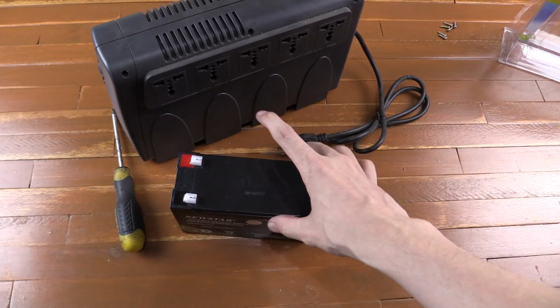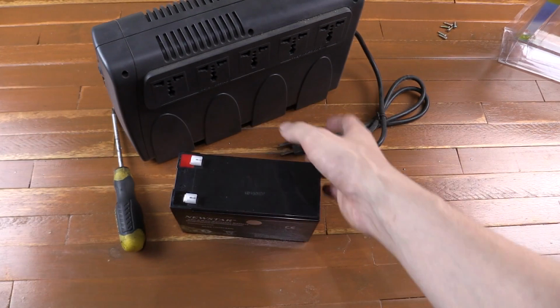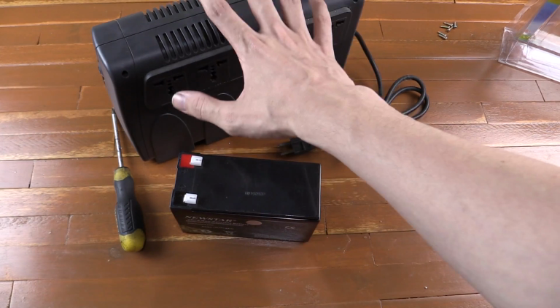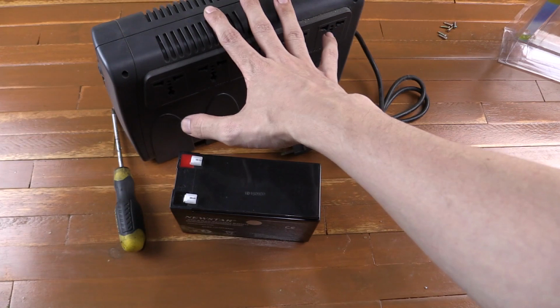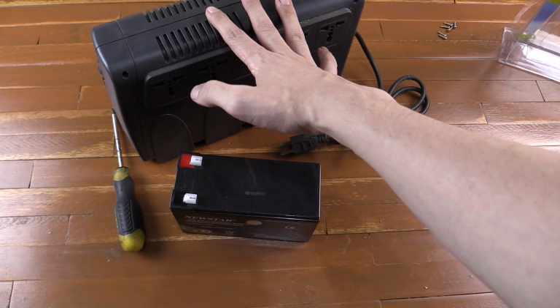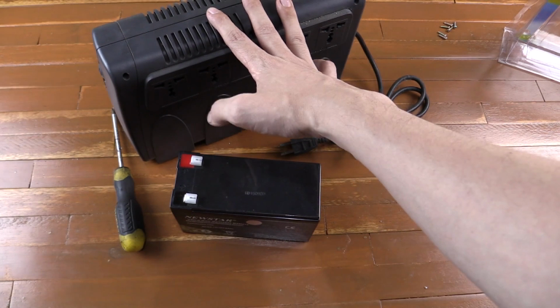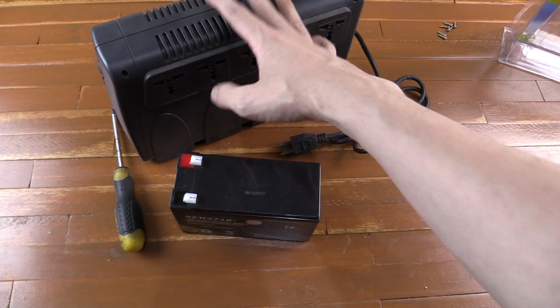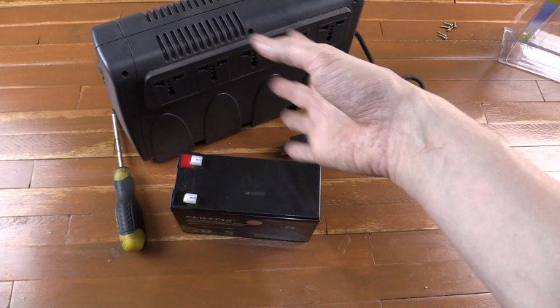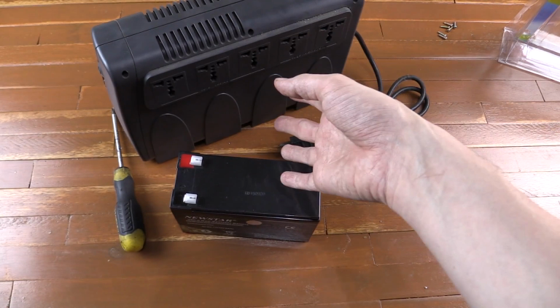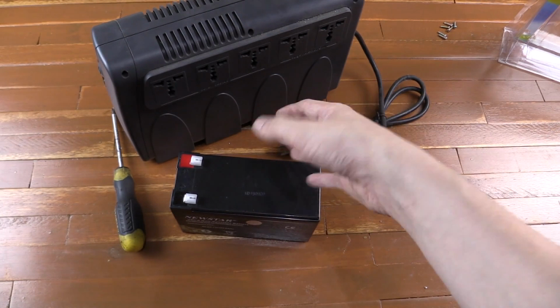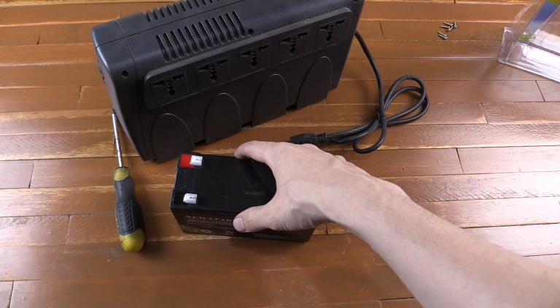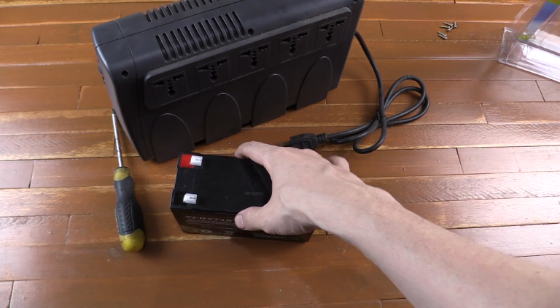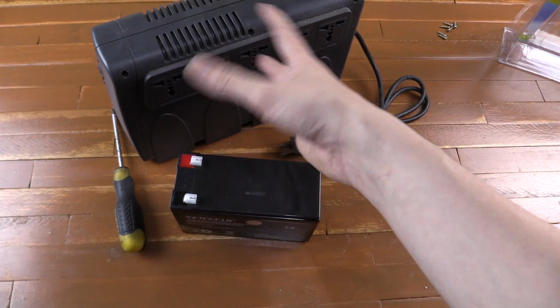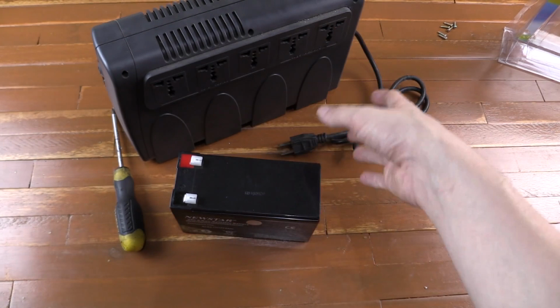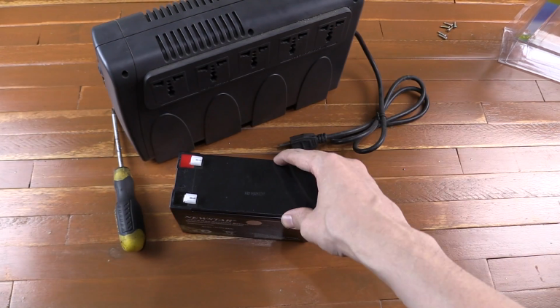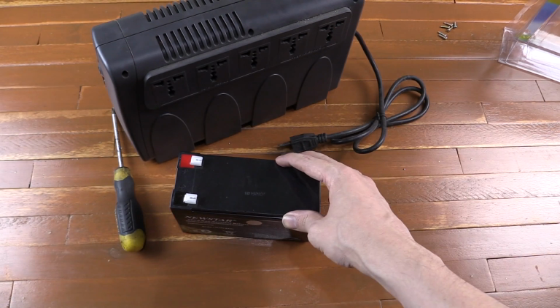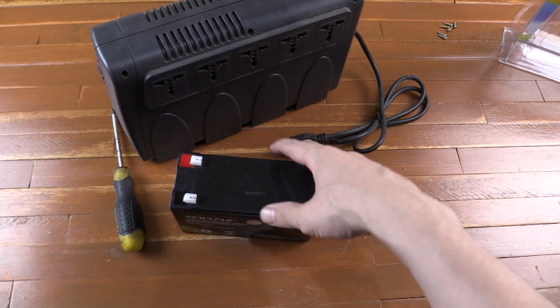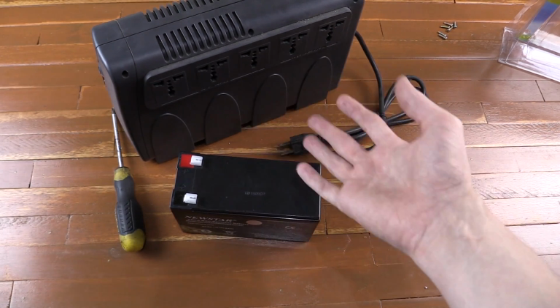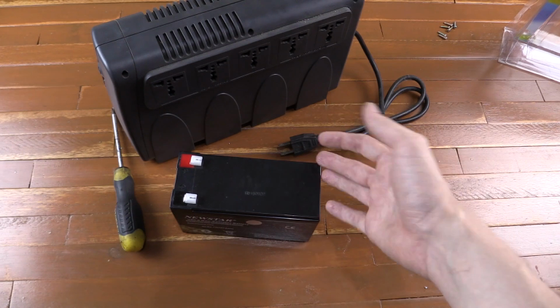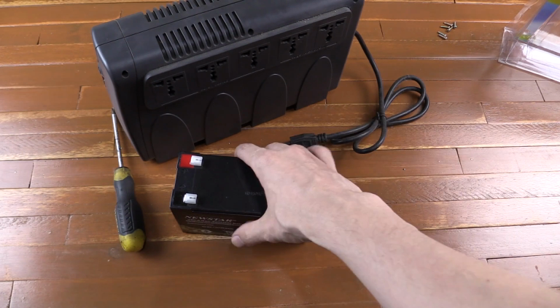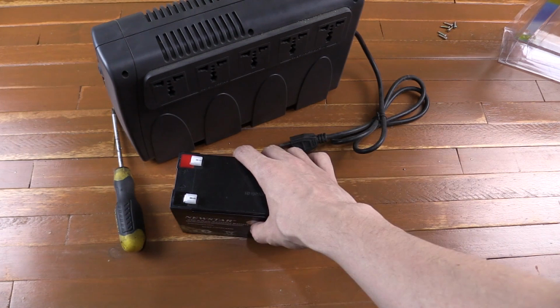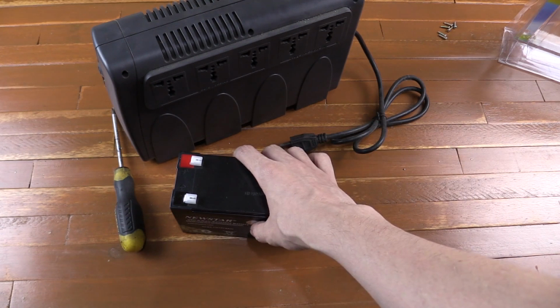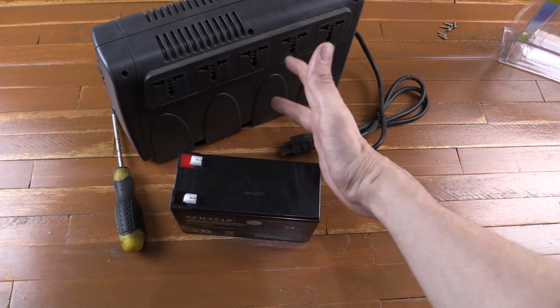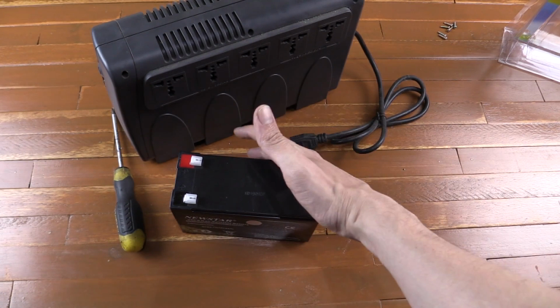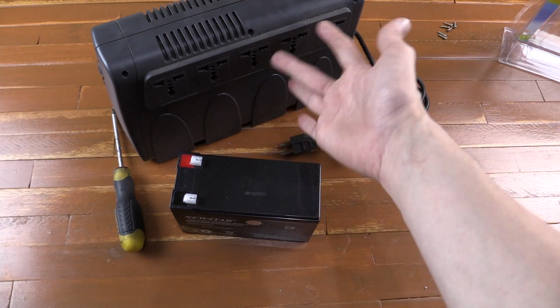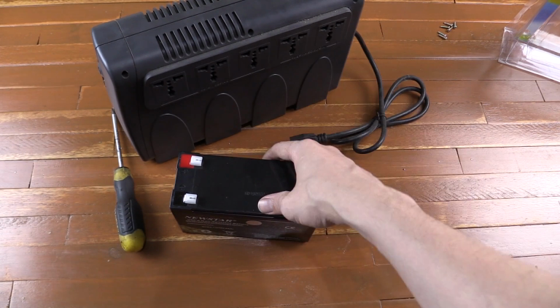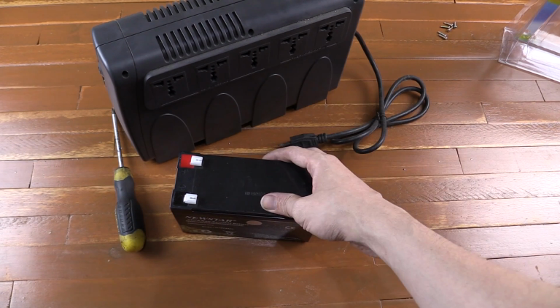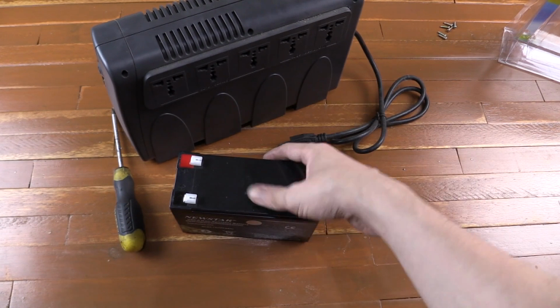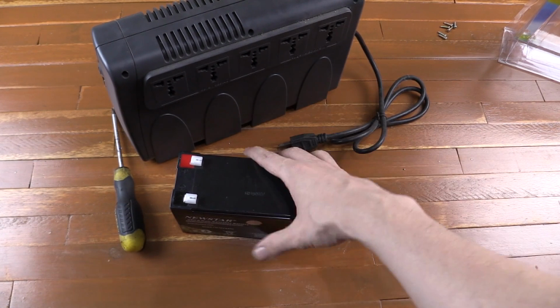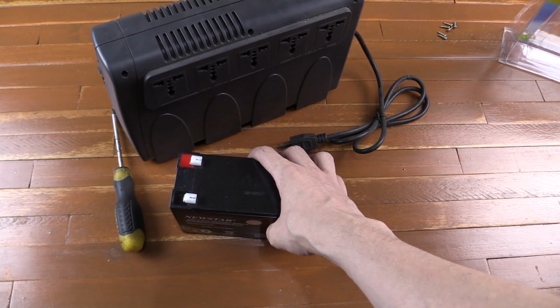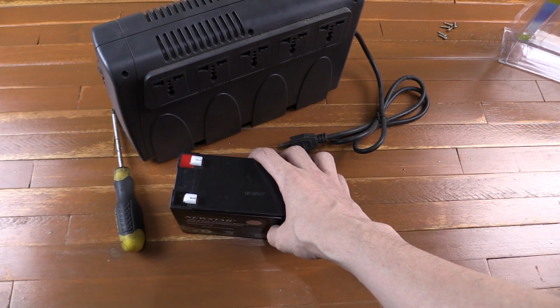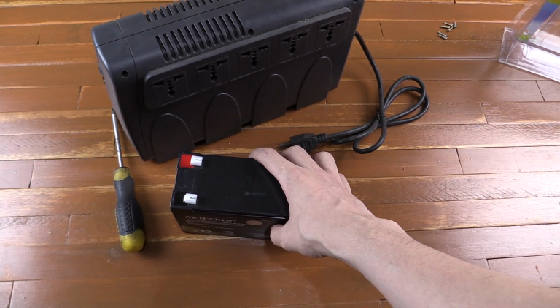I don't know if I can recommend everyone to do this because there is some danger in opening this up. There could be capacitors that still hold an AC charge and so on. So this is more just showing you, not necessarily because you should do it yourself.